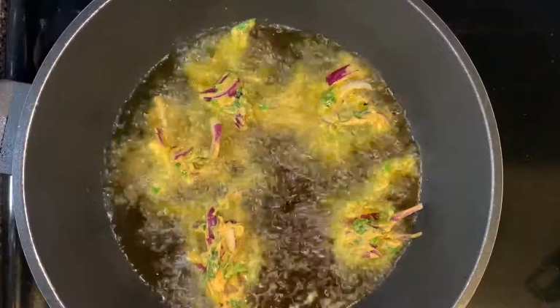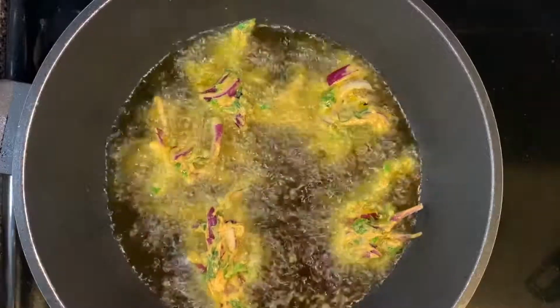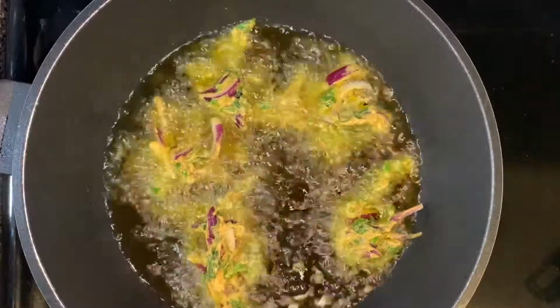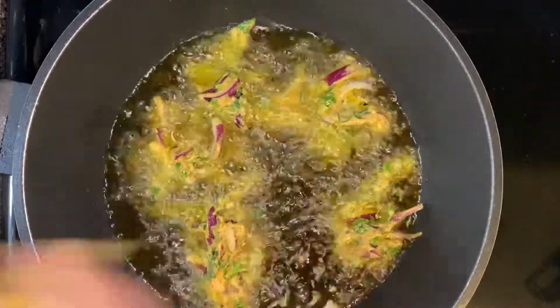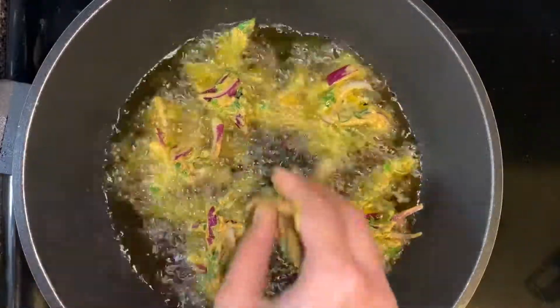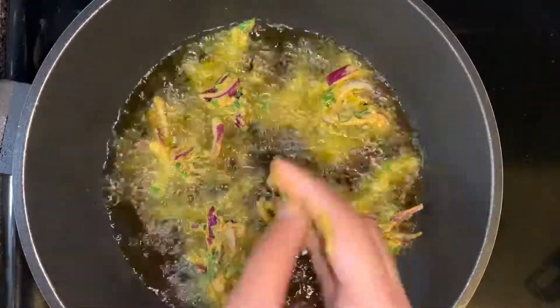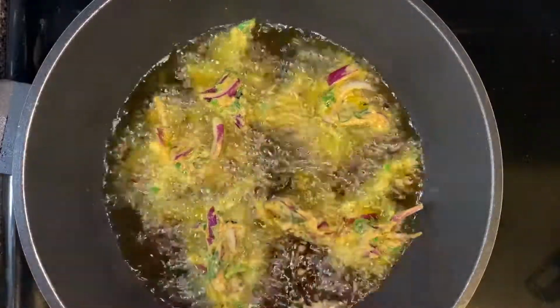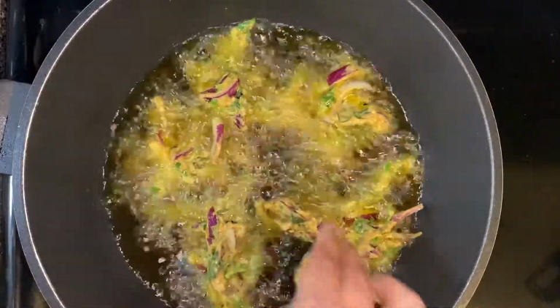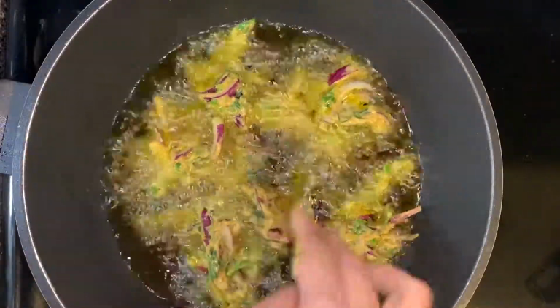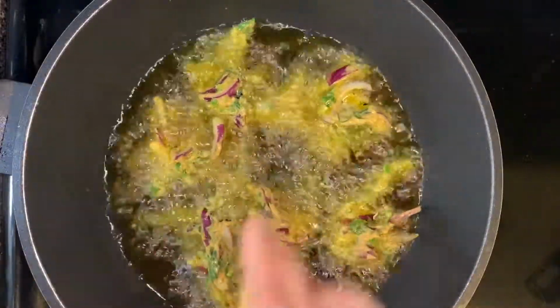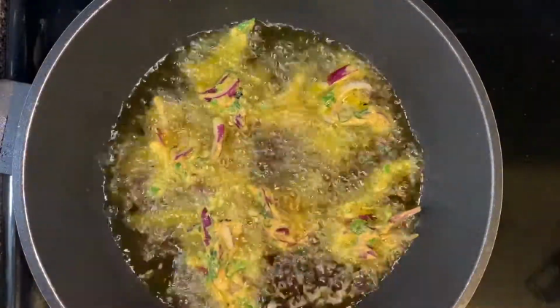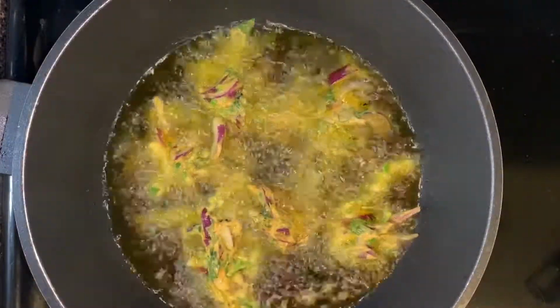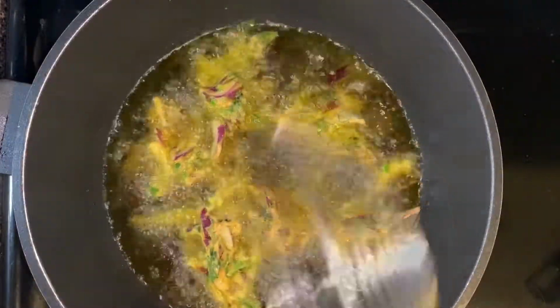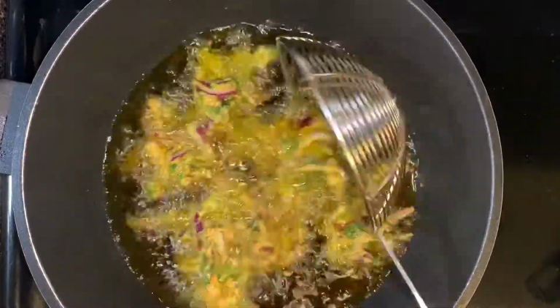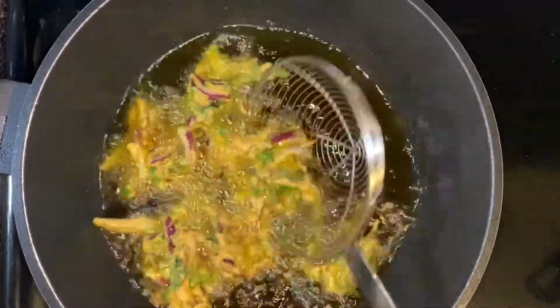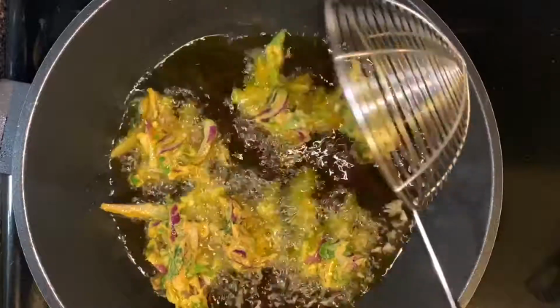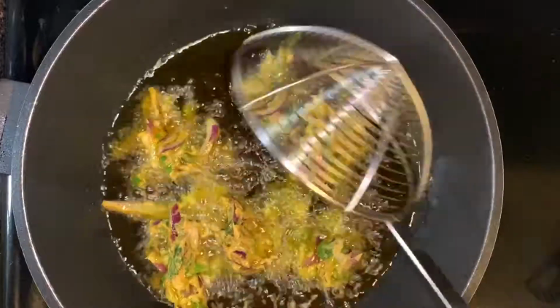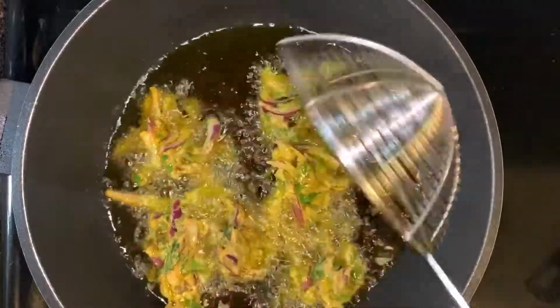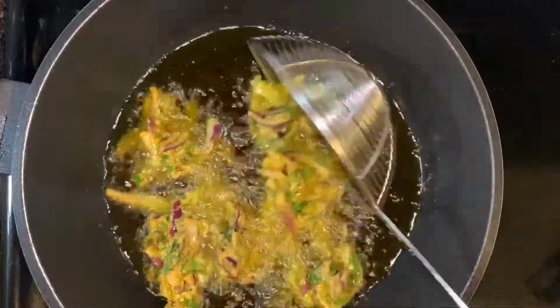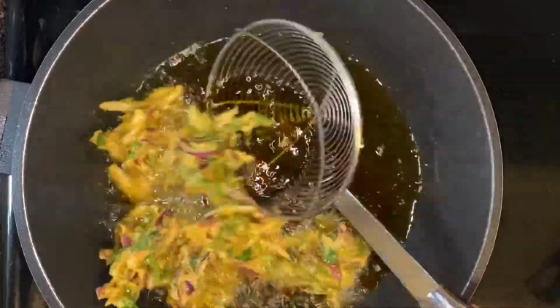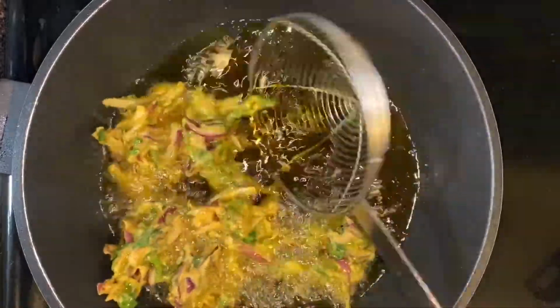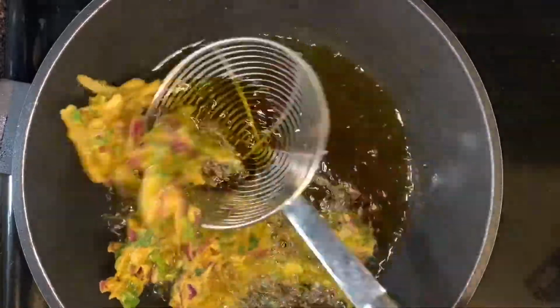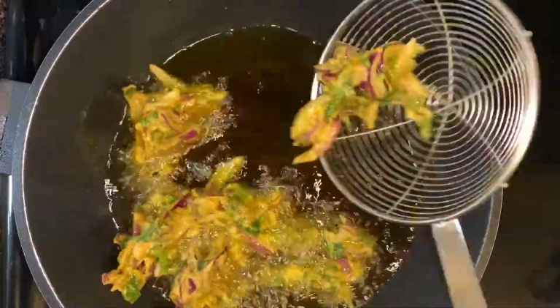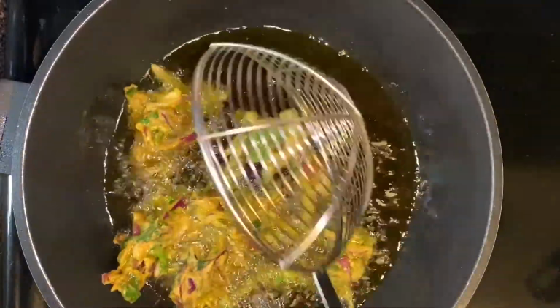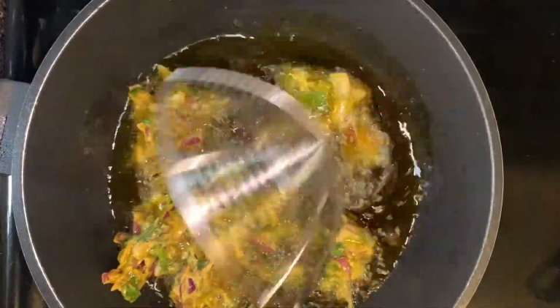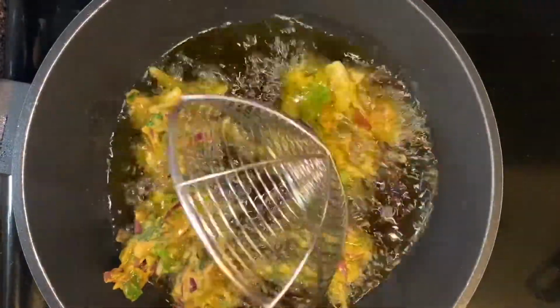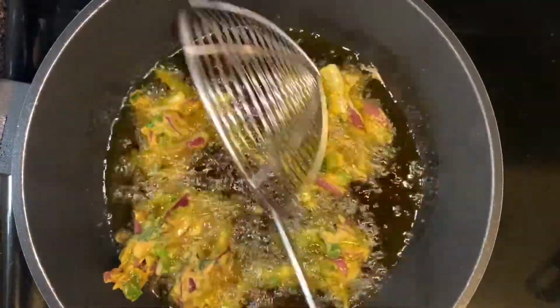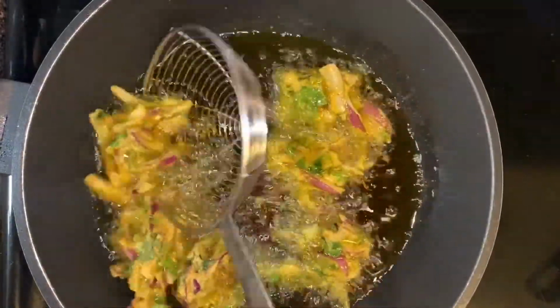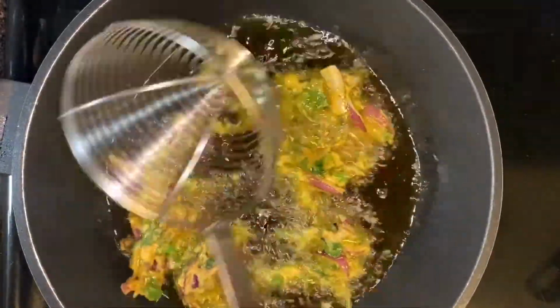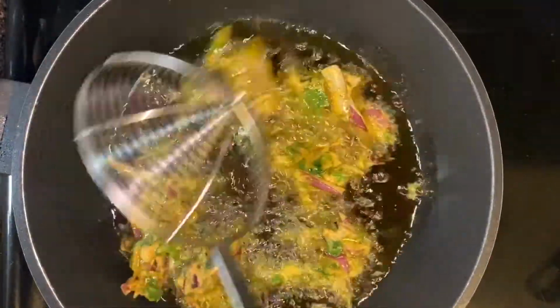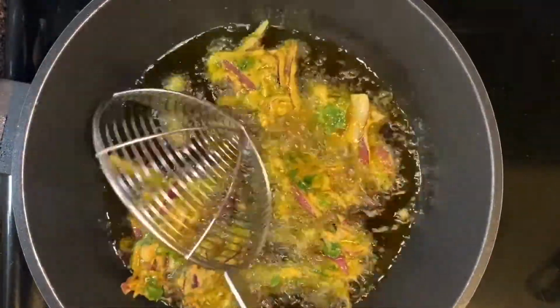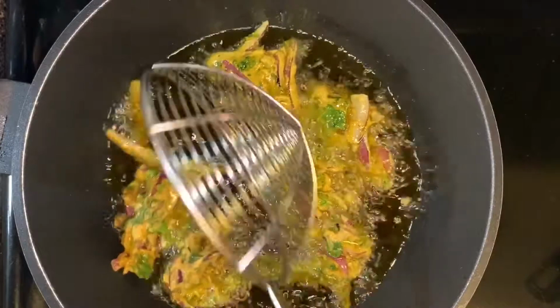But you can take any oil of your own choice. Let the bhajiyas sit after dropping for a while, and then flip them.